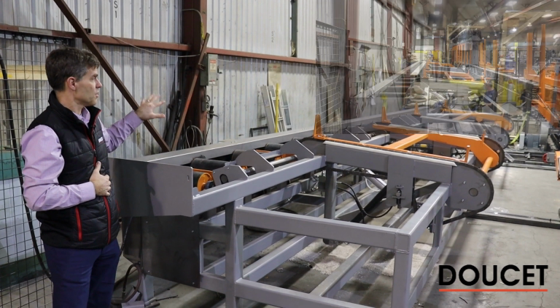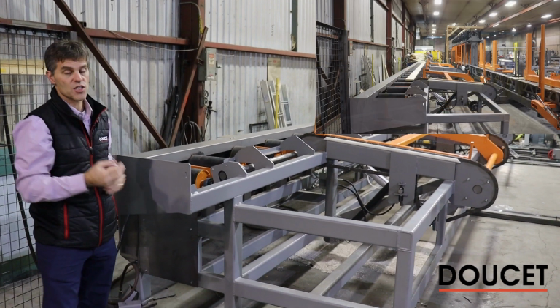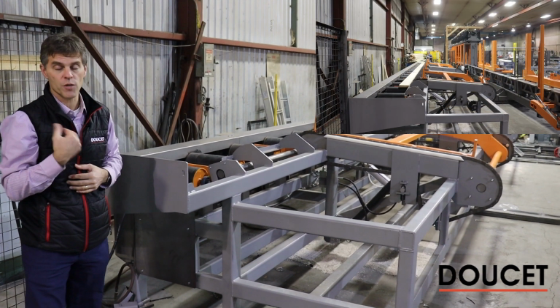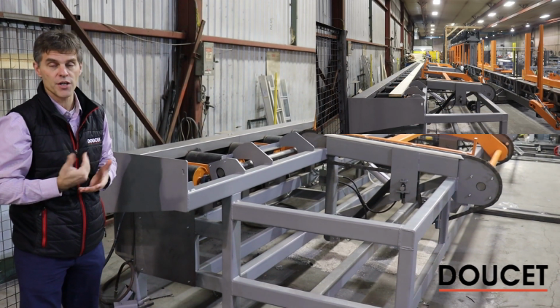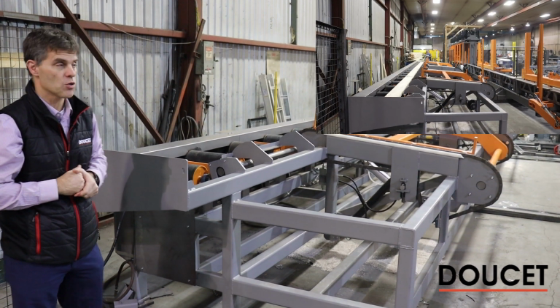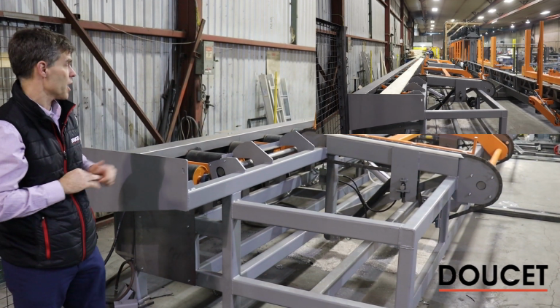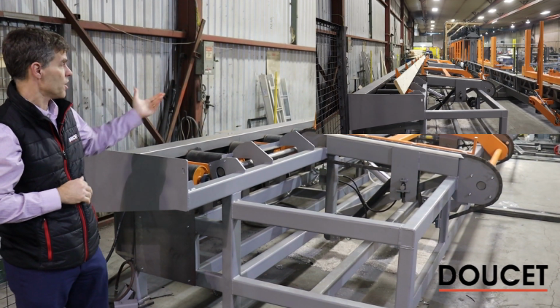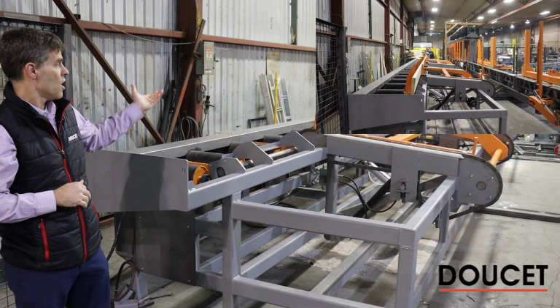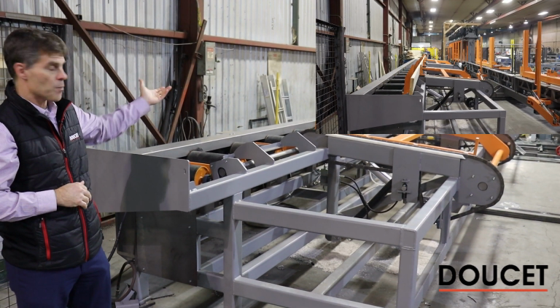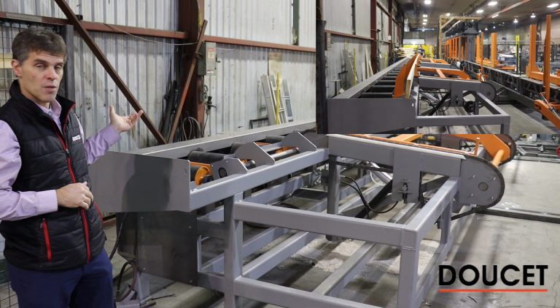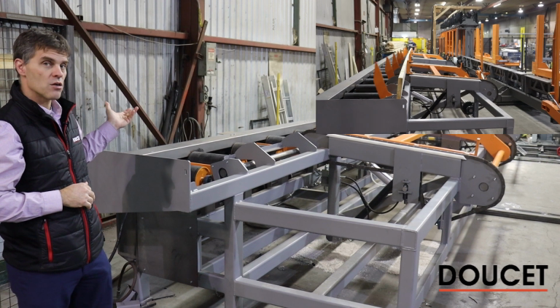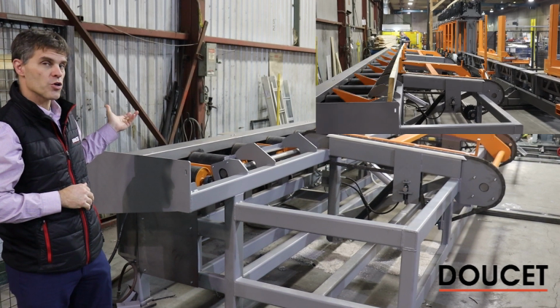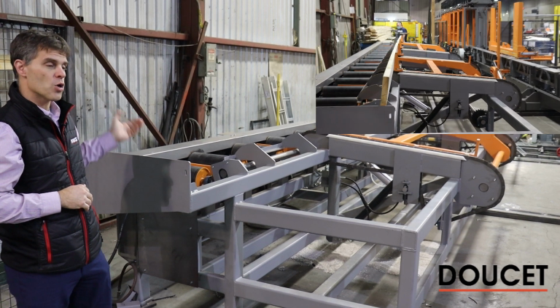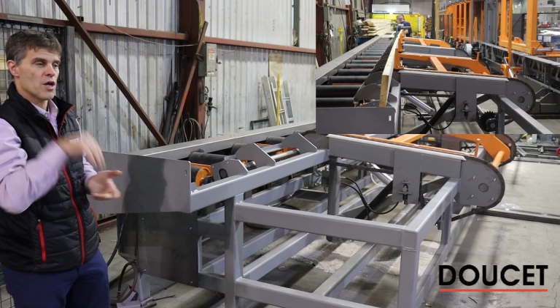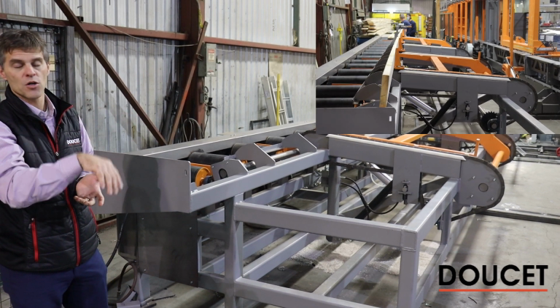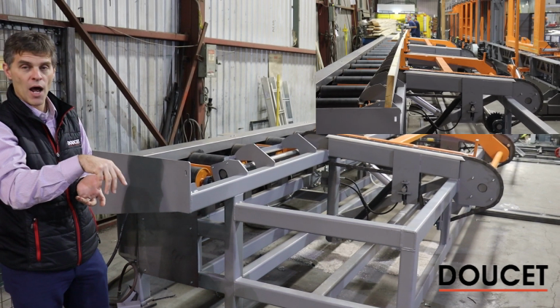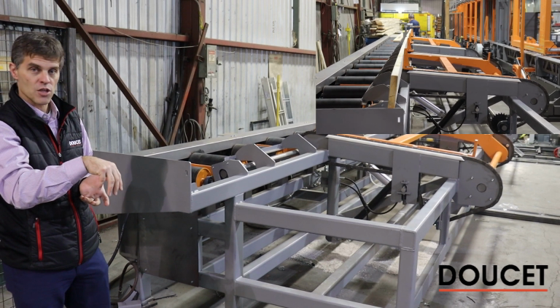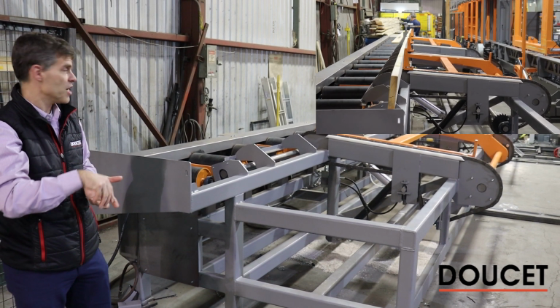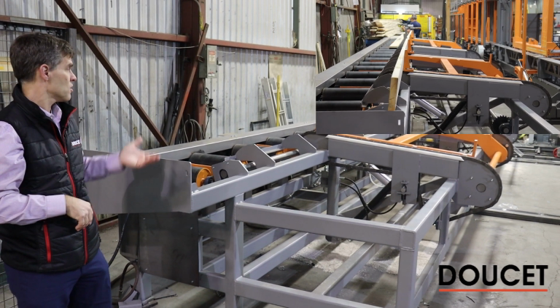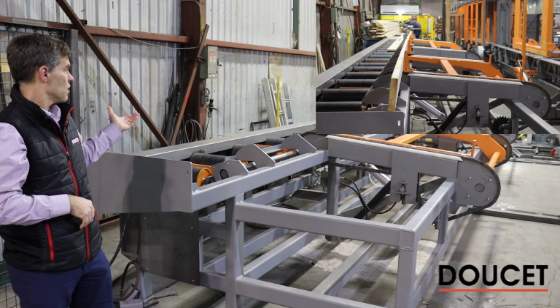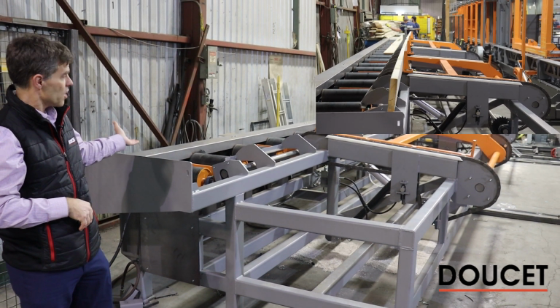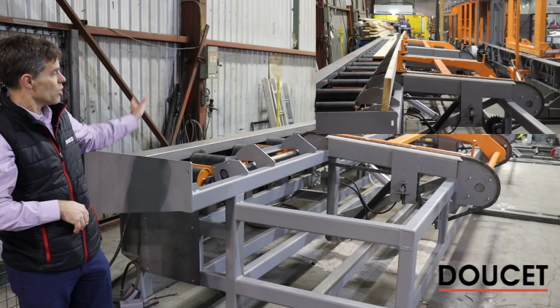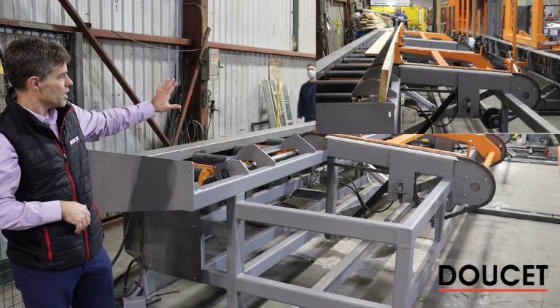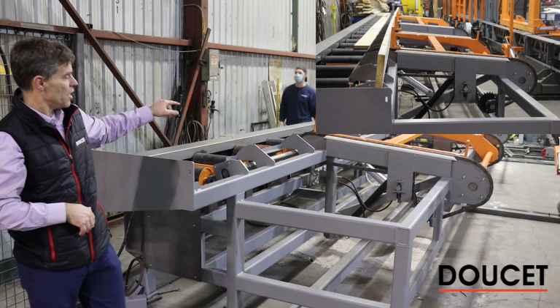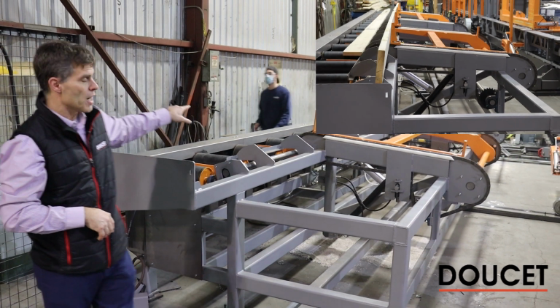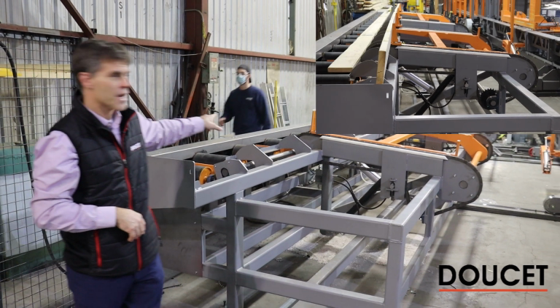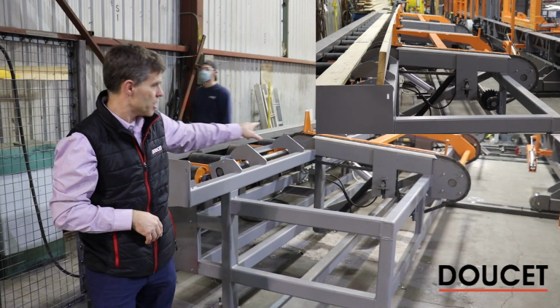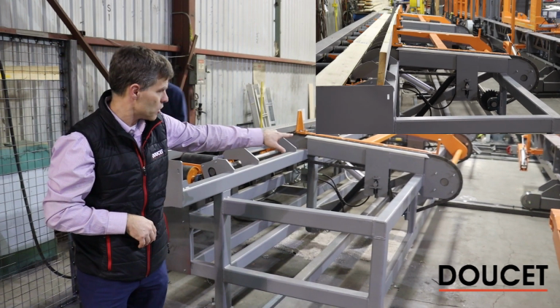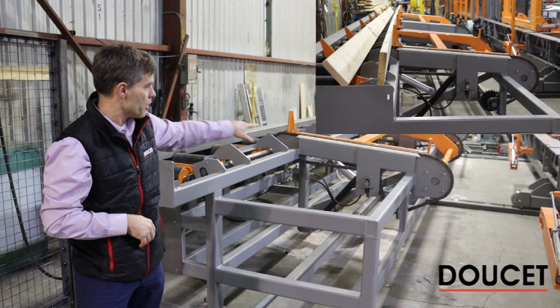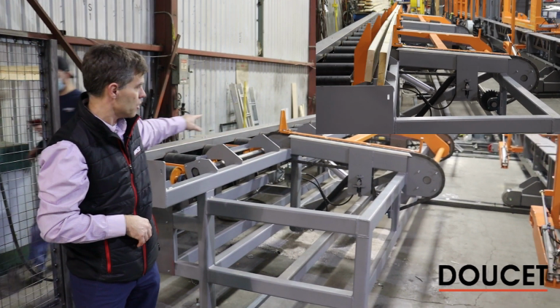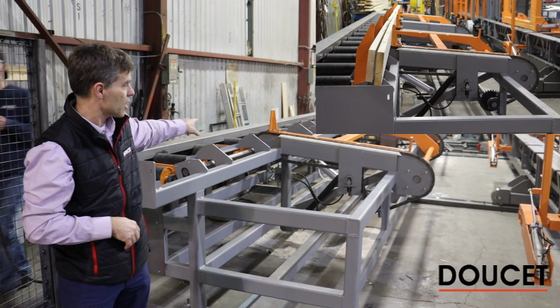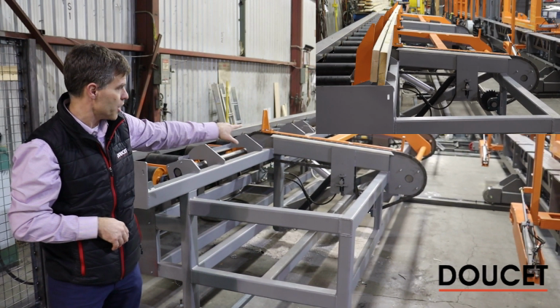In this system we're not providing the glue applicator, but as the piece comes out over the roller, glue has been applied on the top face. Then we rotate it and create an accumulation of the charge on the incline chain.